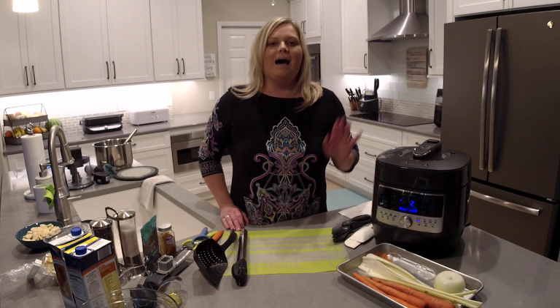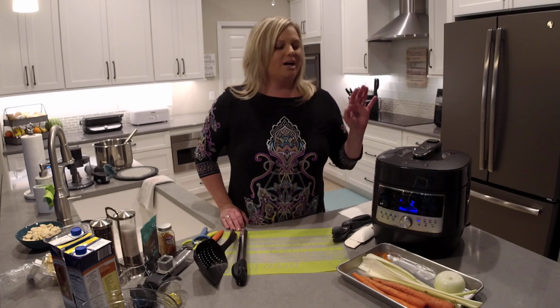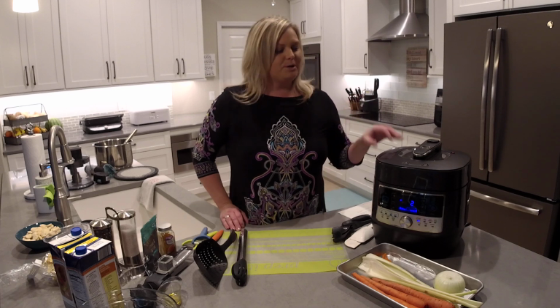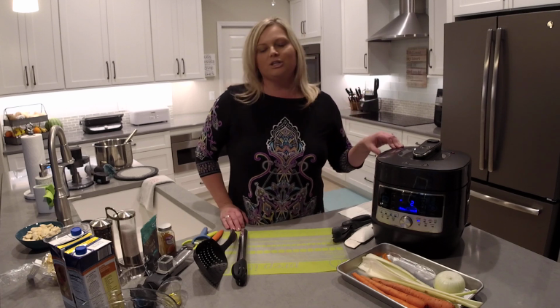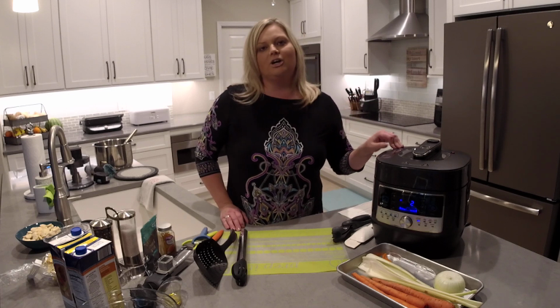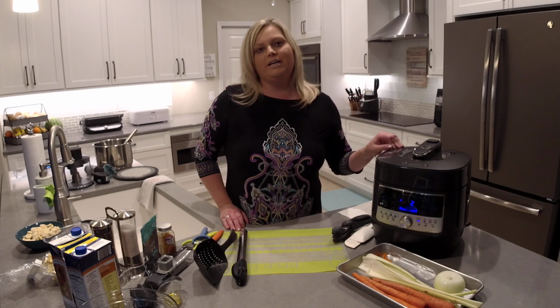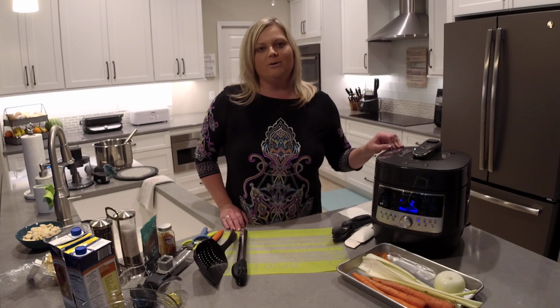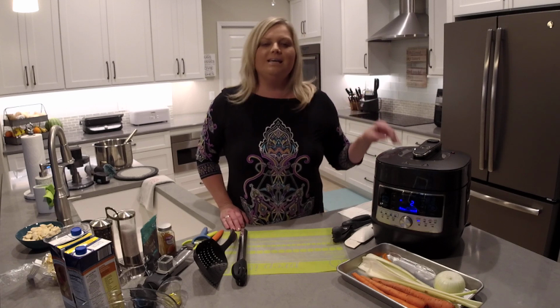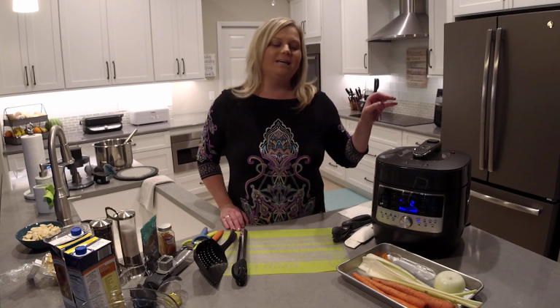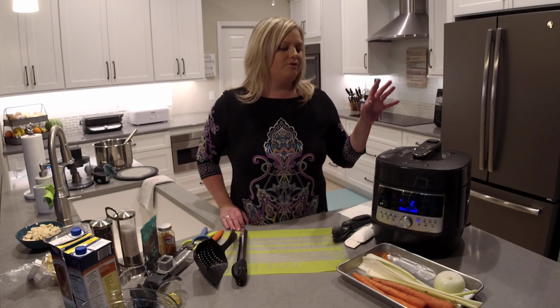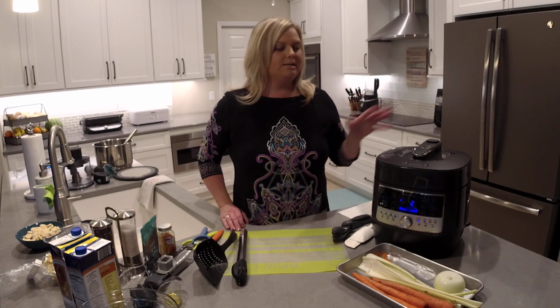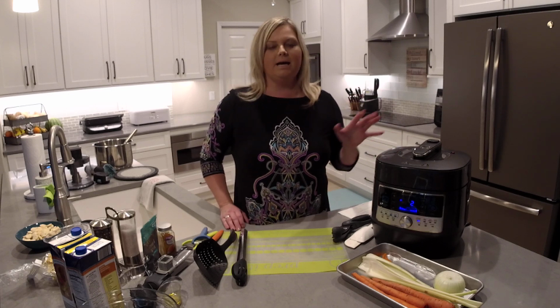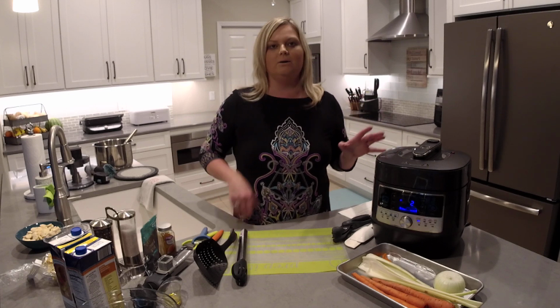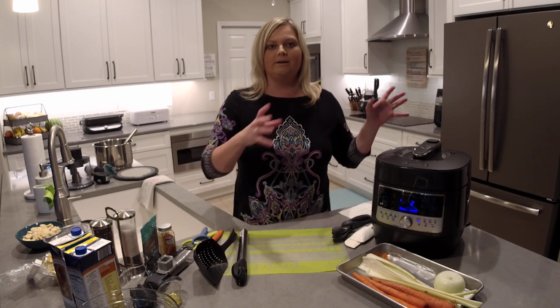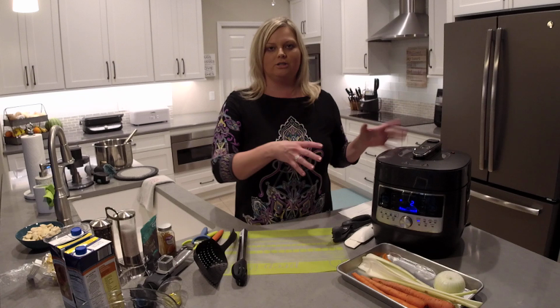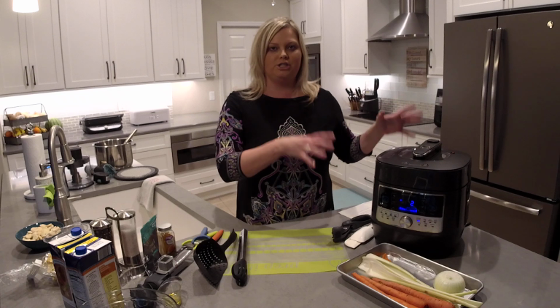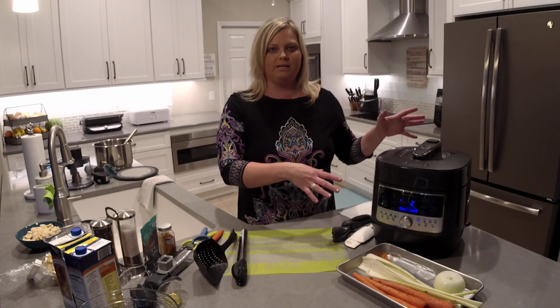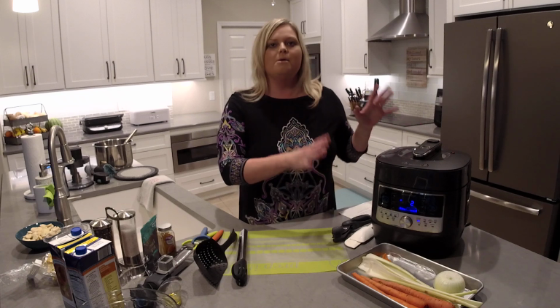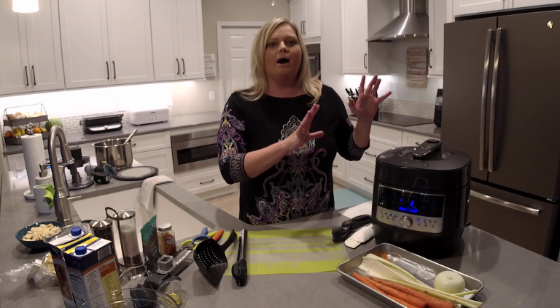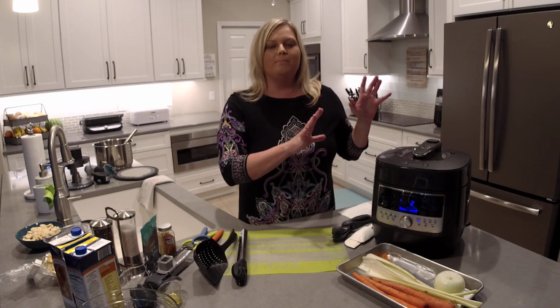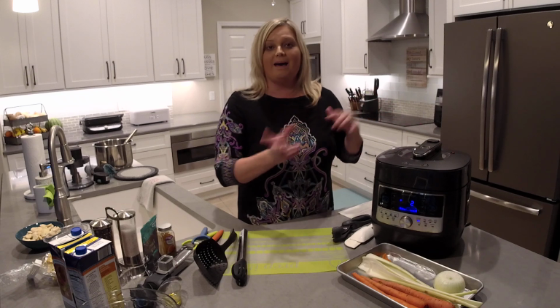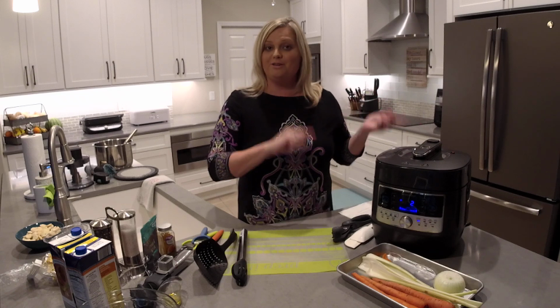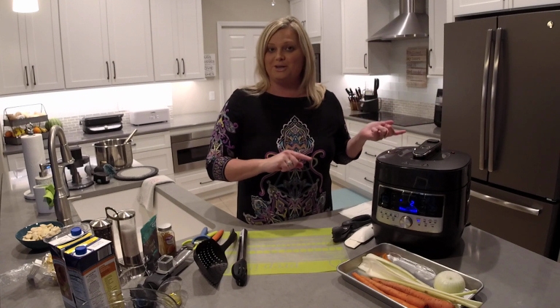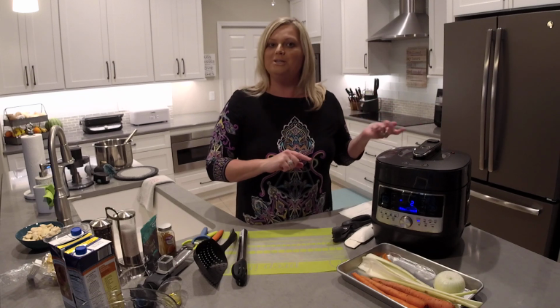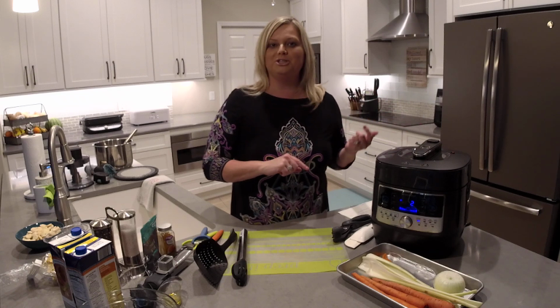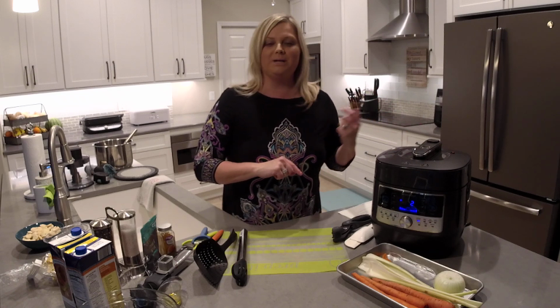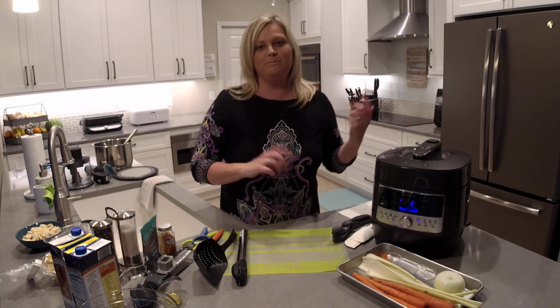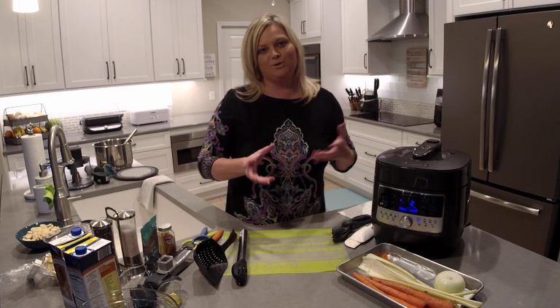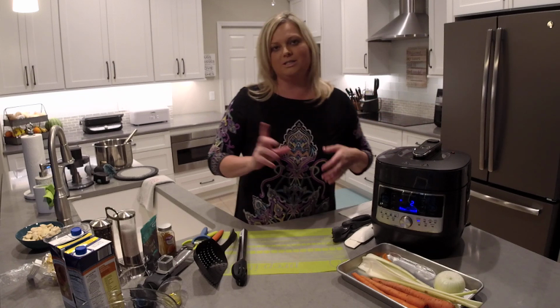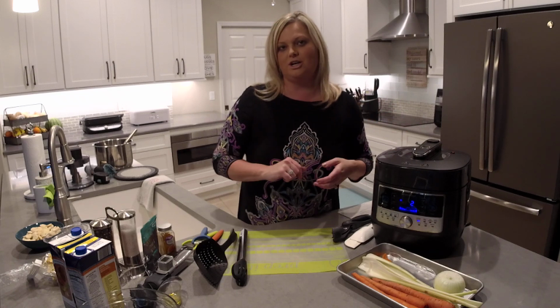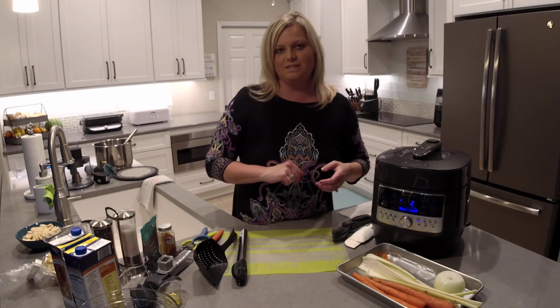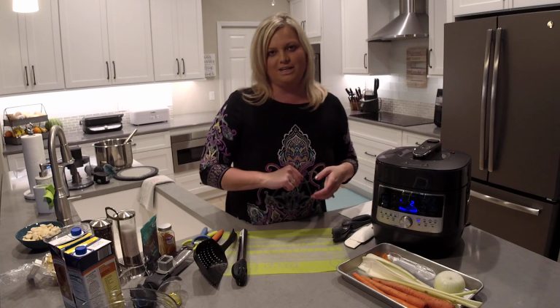I've got our pressure cooker already going. If you want to see how I cooked the chicken, I have another video to show you what I did before the start of this video.